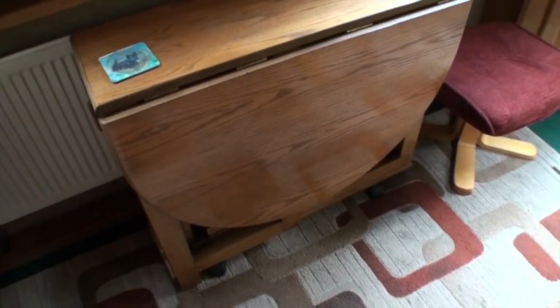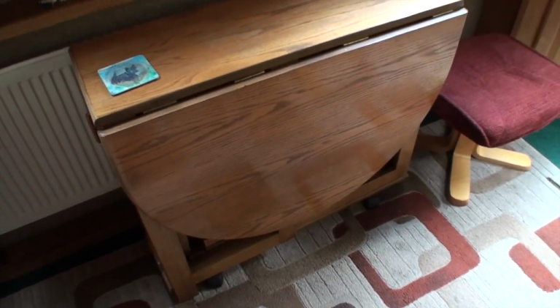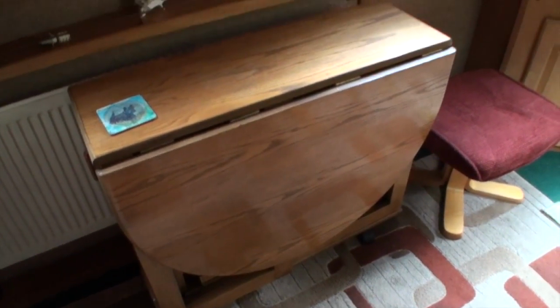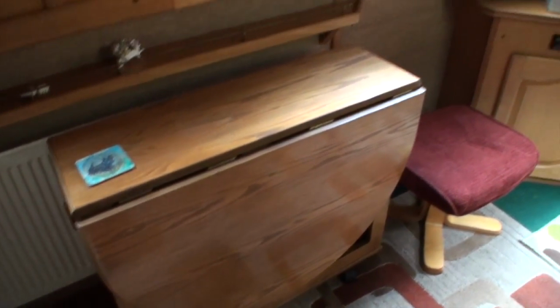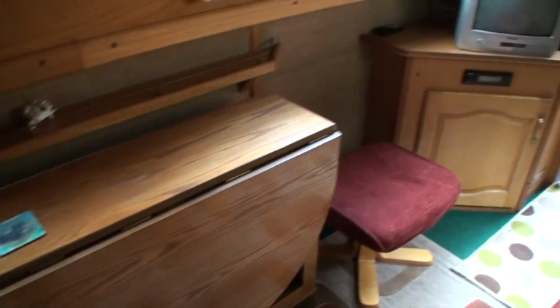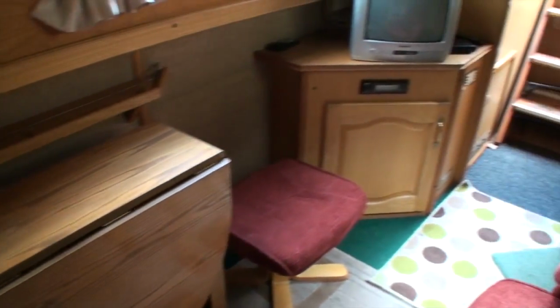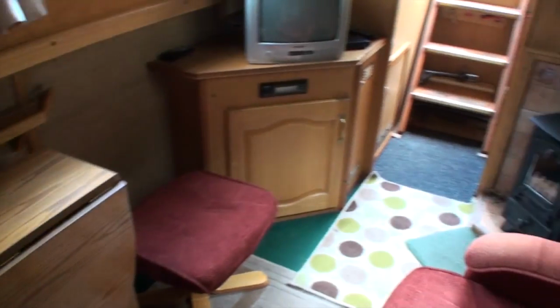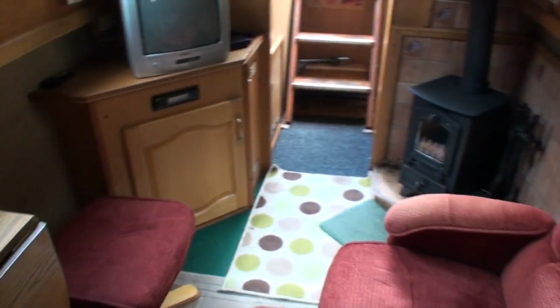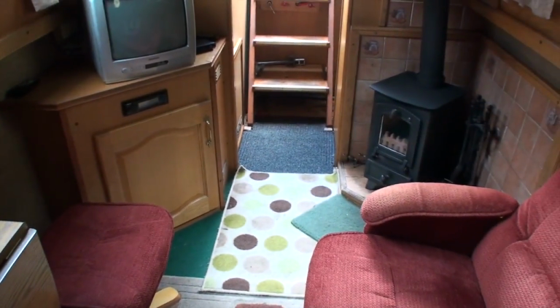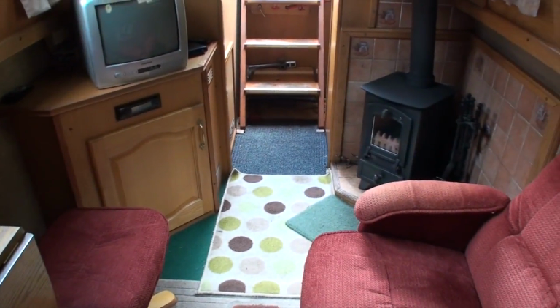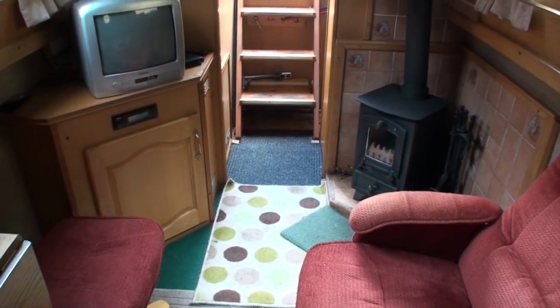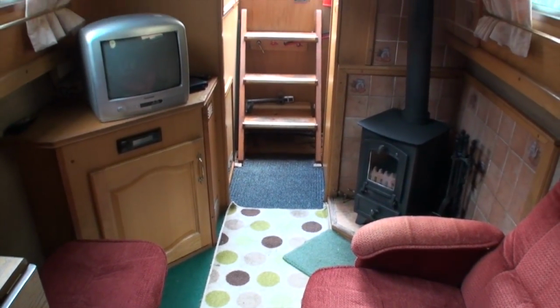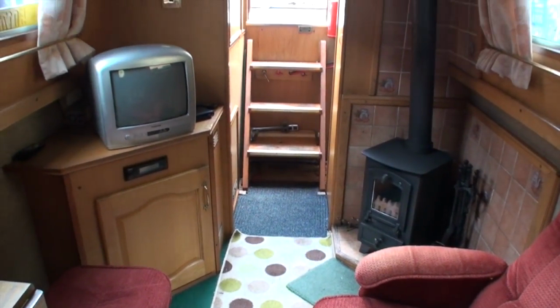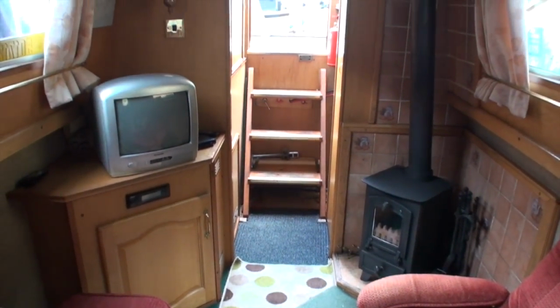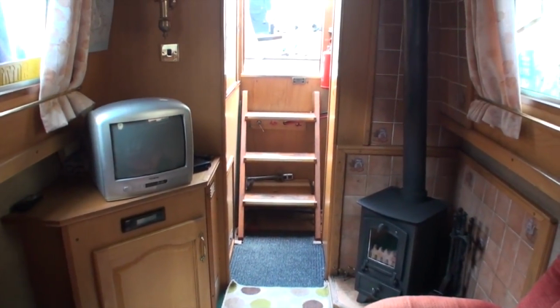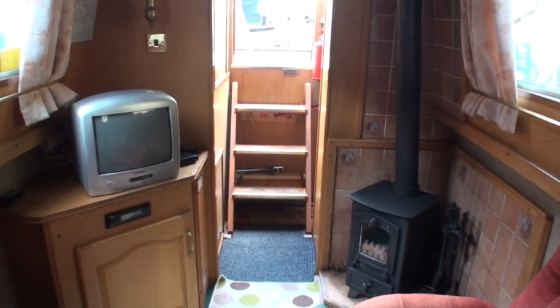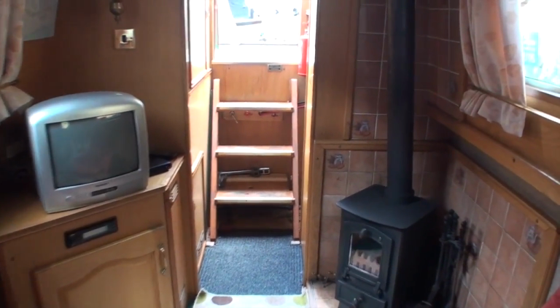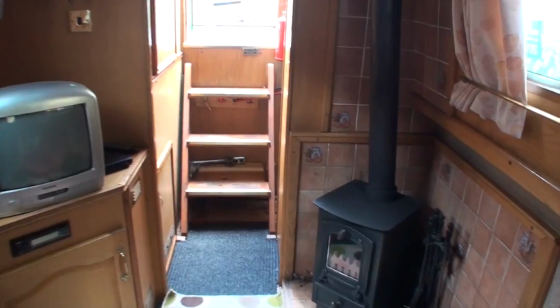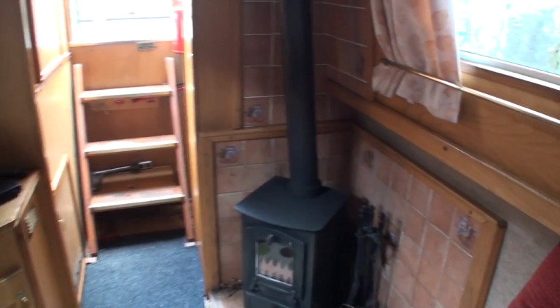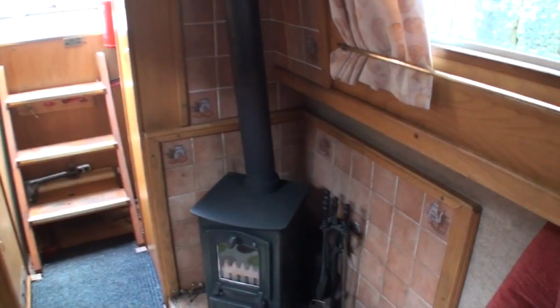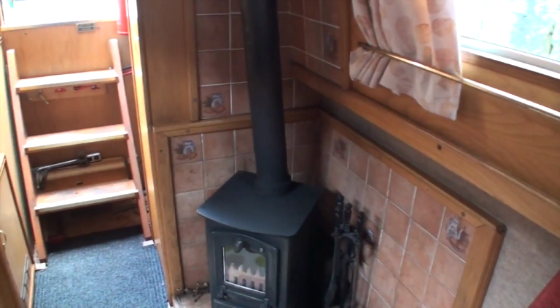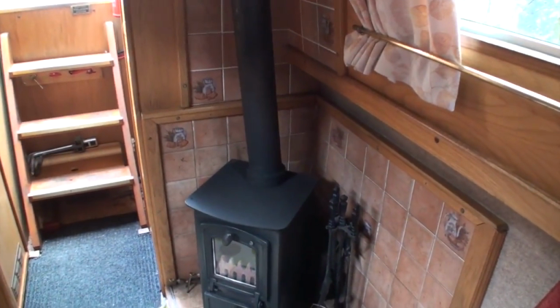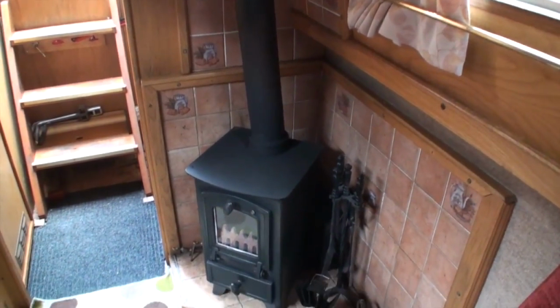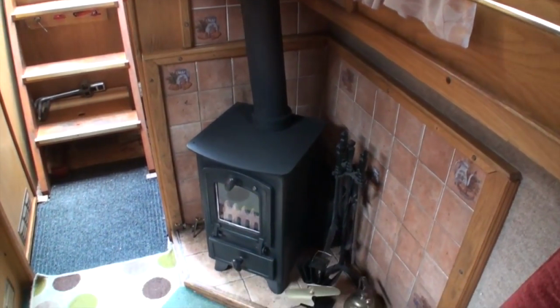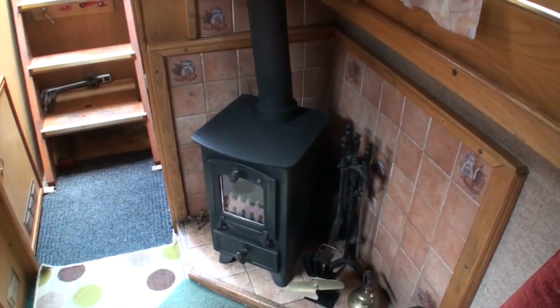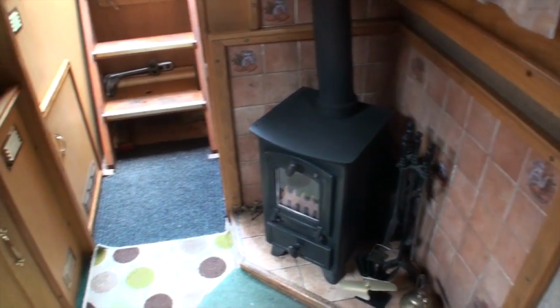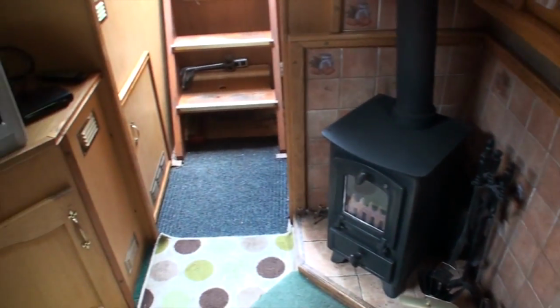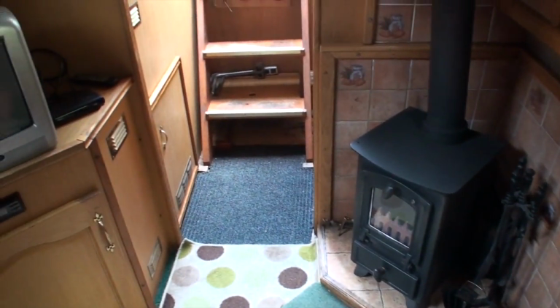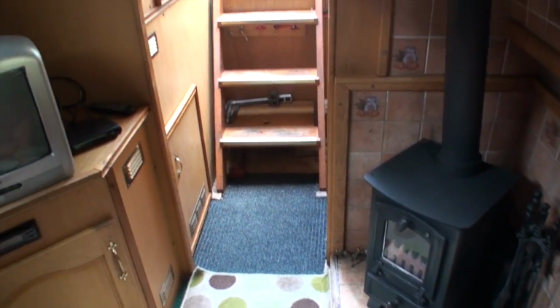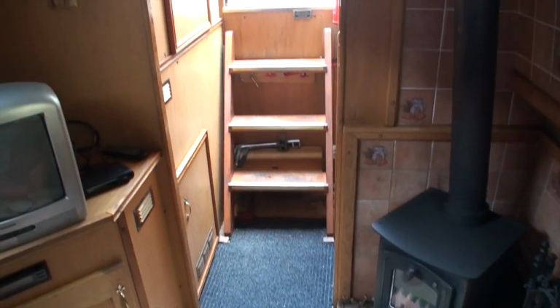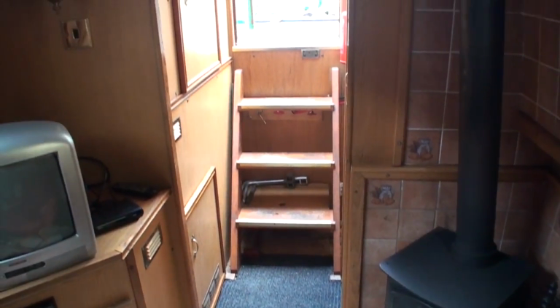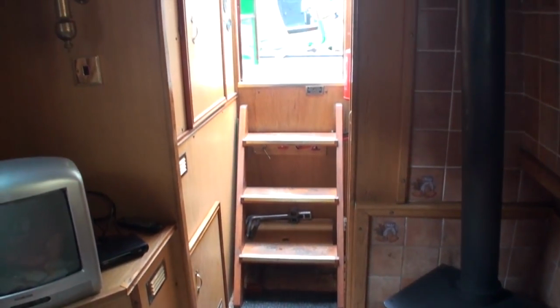It's a gate-leg table which you can pull out and use for eating or working at, whatever you wish to do really. There's a solid fuel stove in the corner — it's a Villager, a good quality British-made cast iron stove.